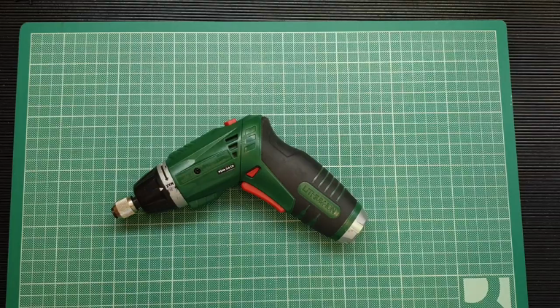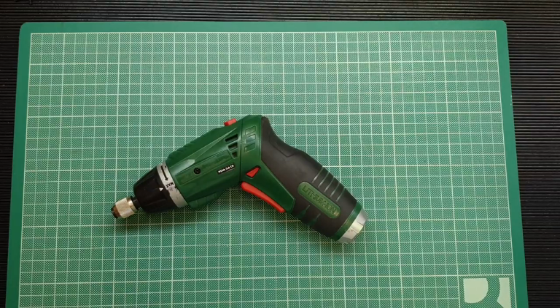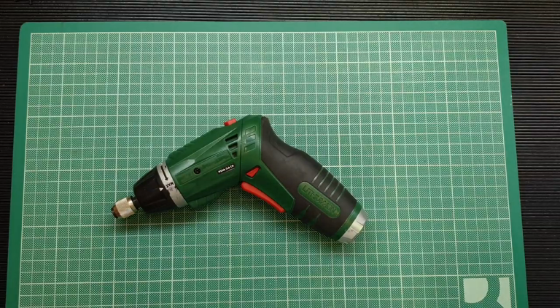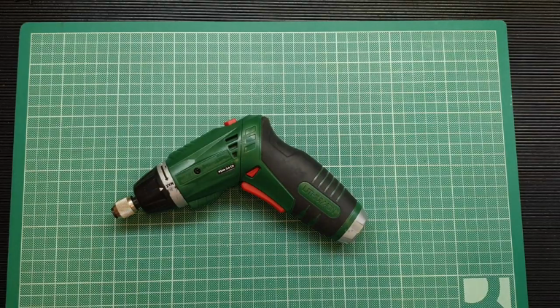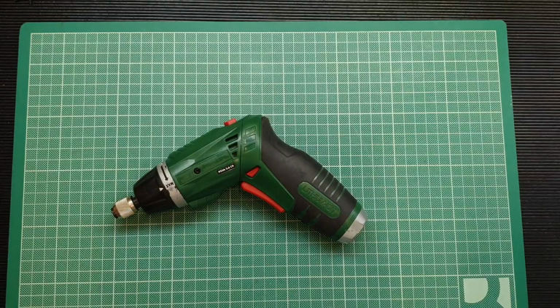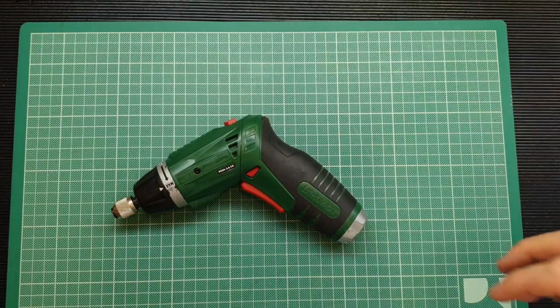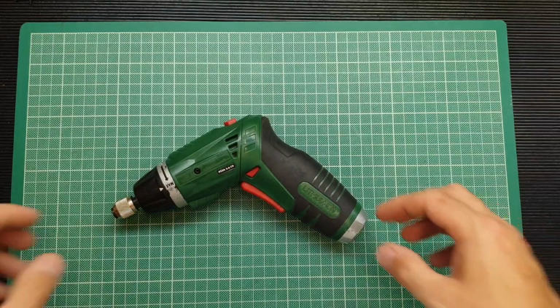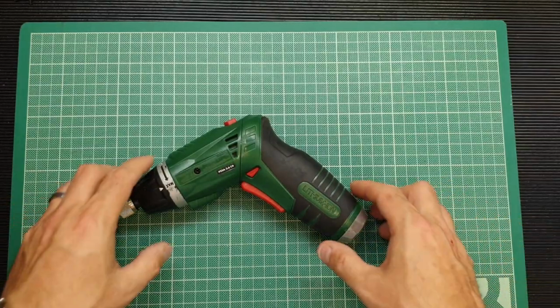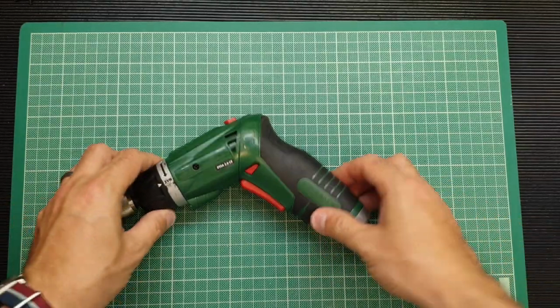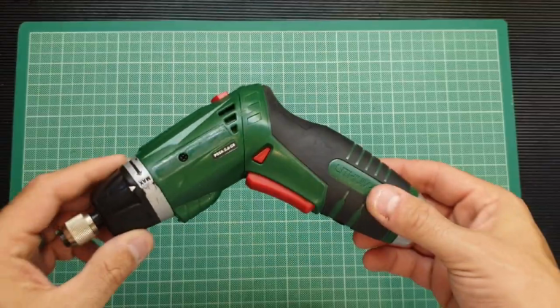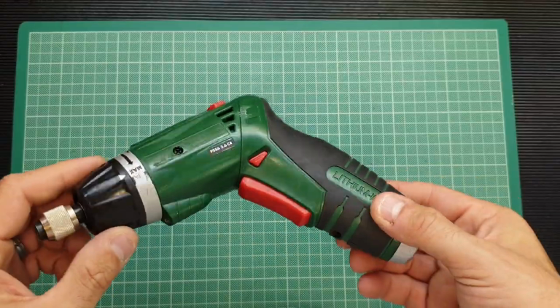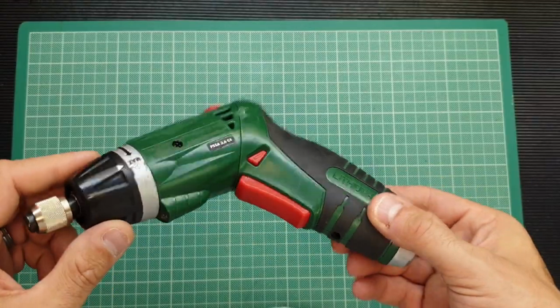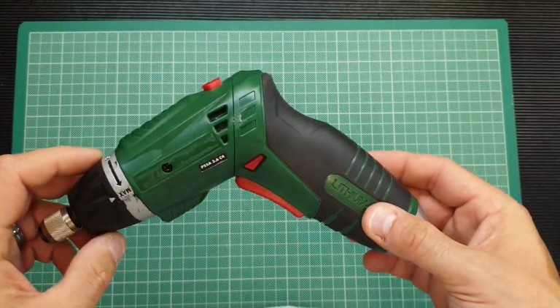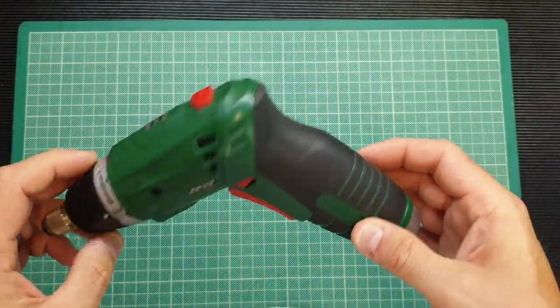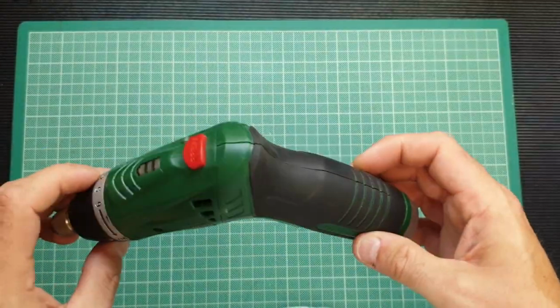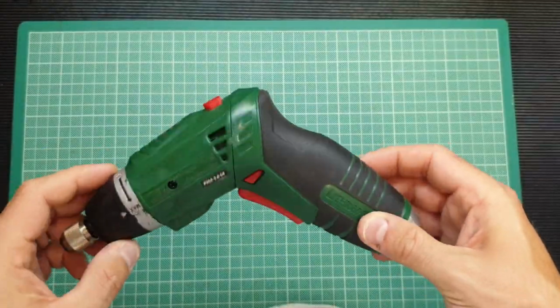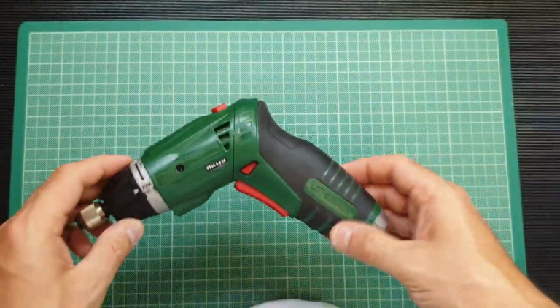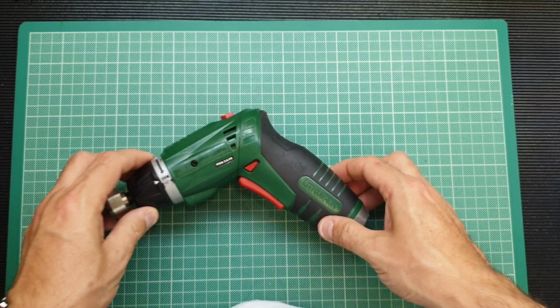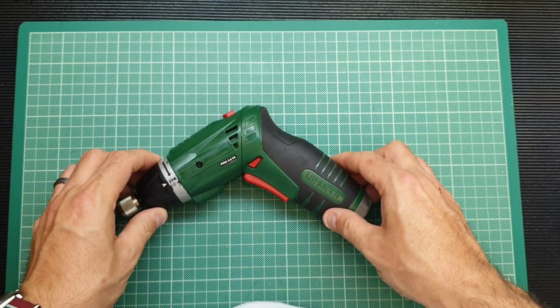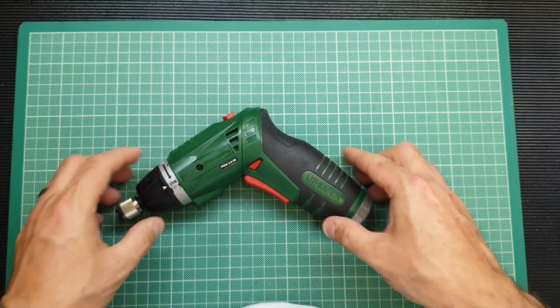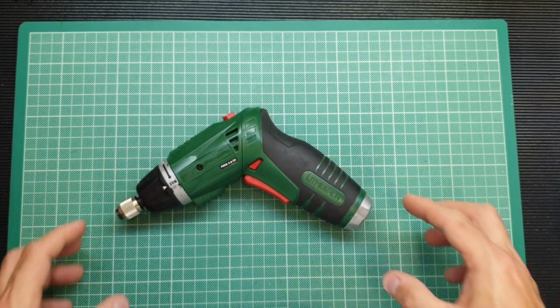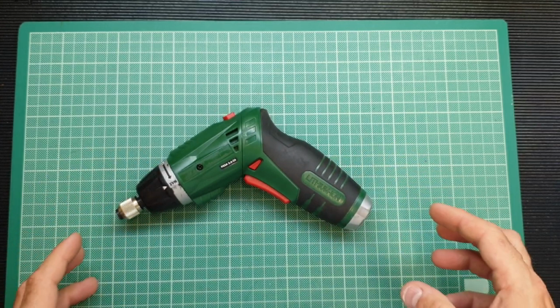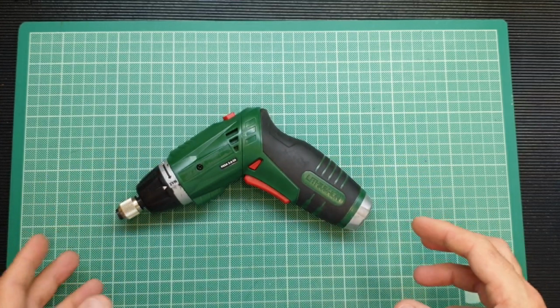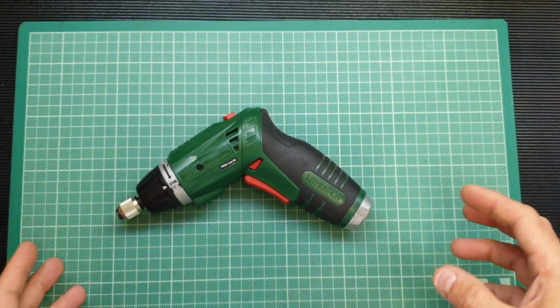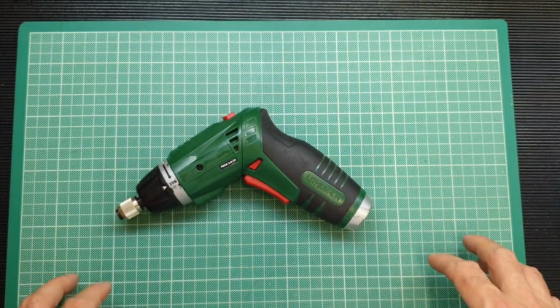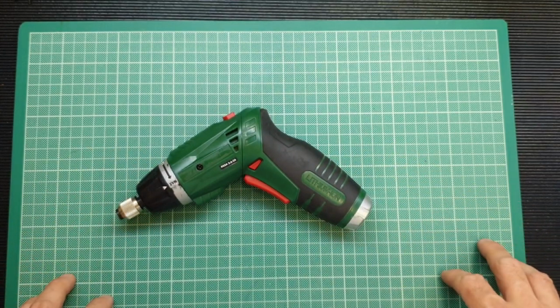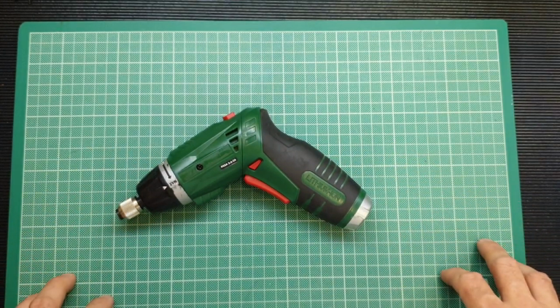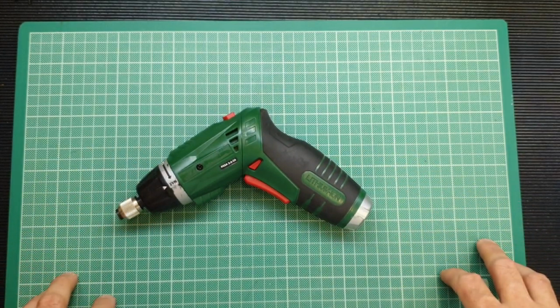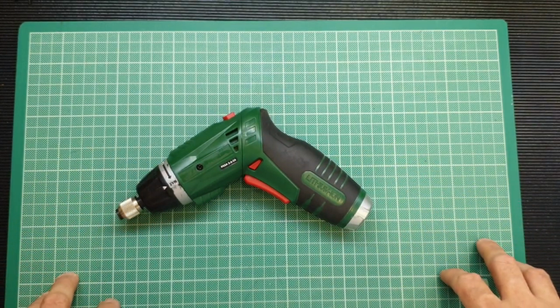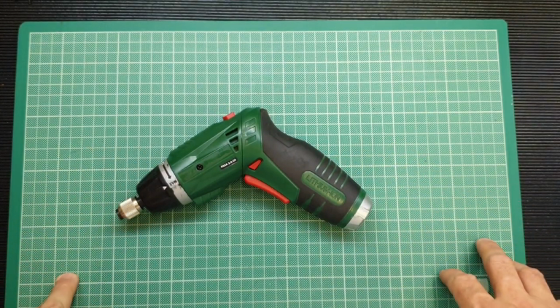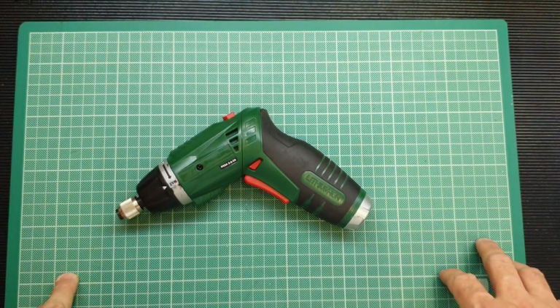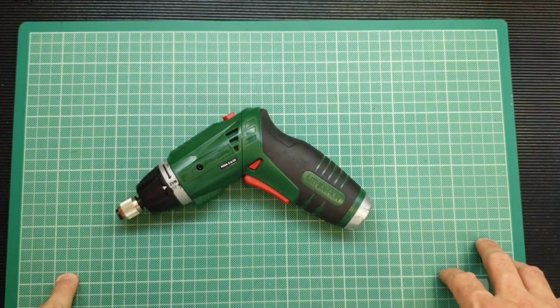Hello again folks. In tonight's video I'm going to be repairing this Parkside electric screwdriver which I purchased from Lidl and indeed reviewed on my channel over three years ago now.